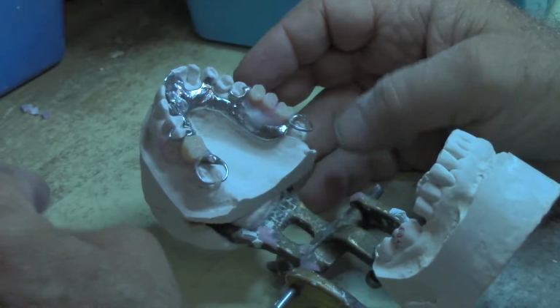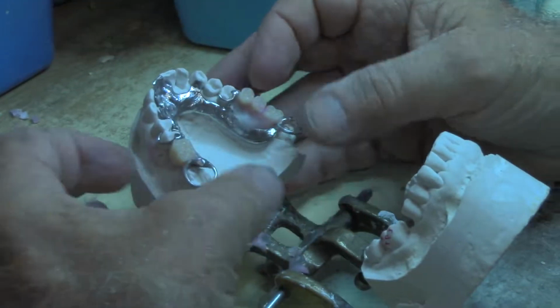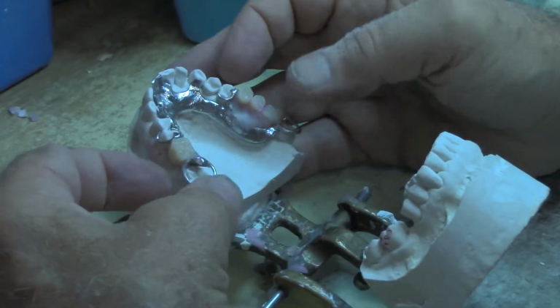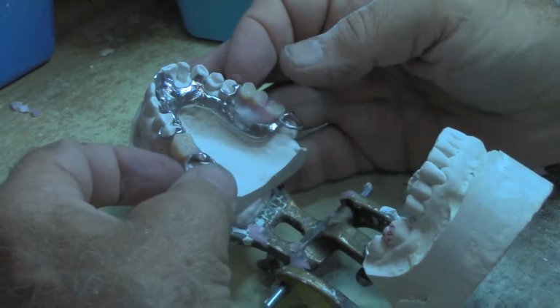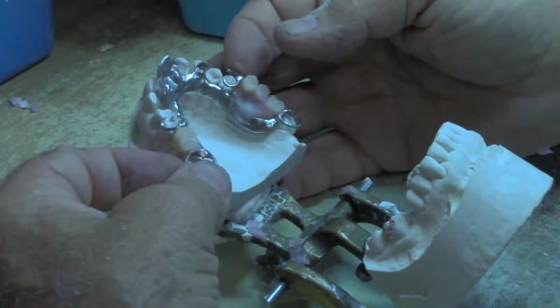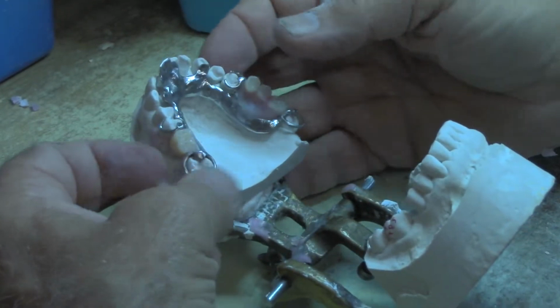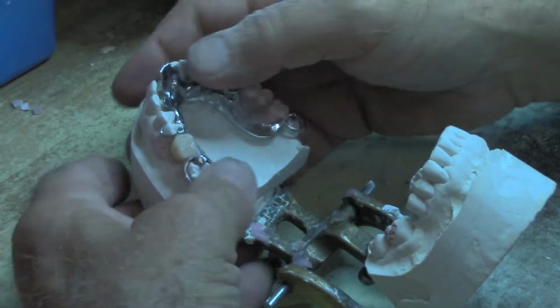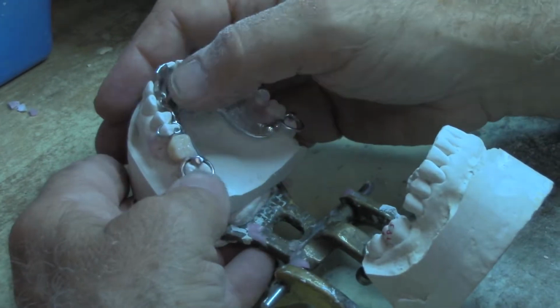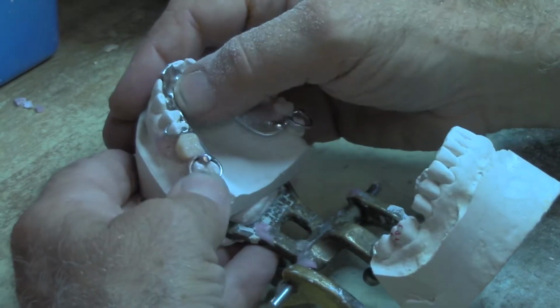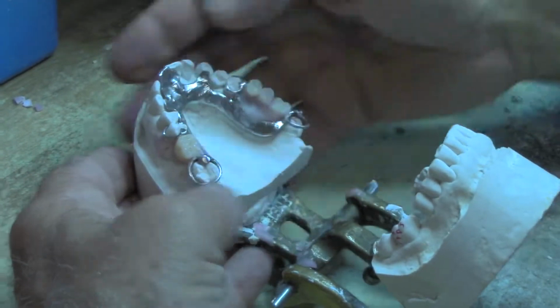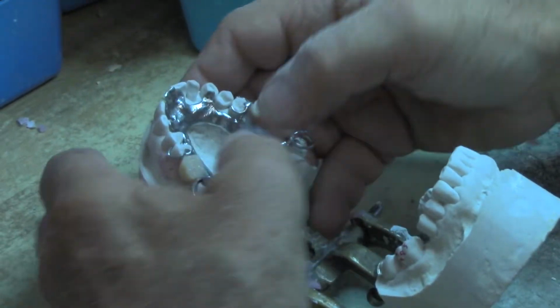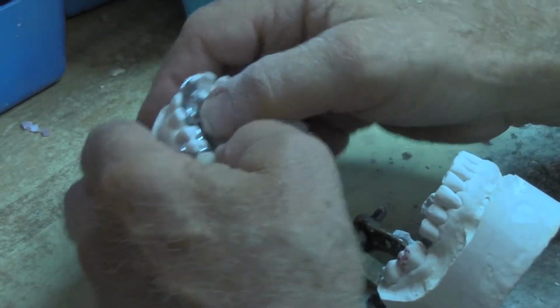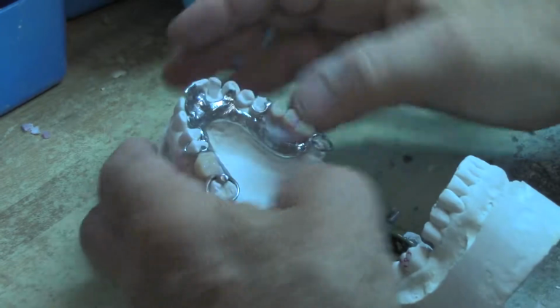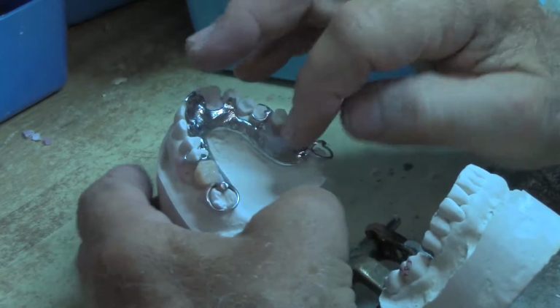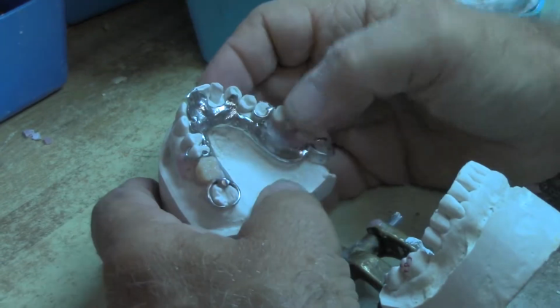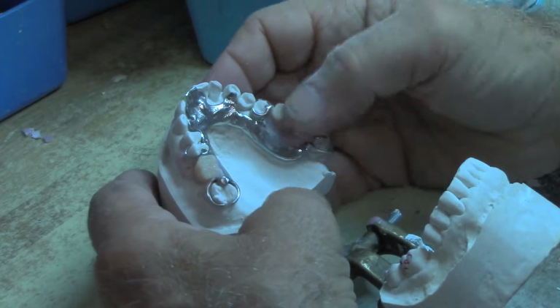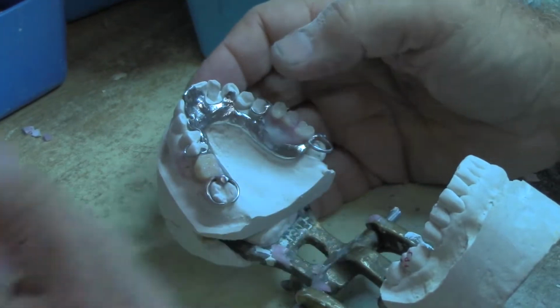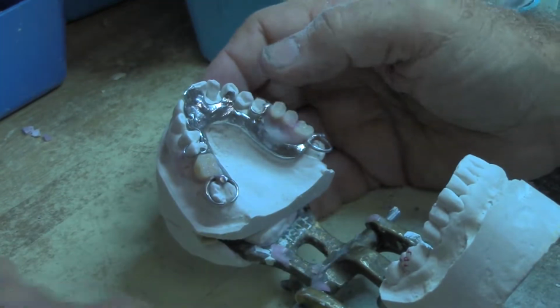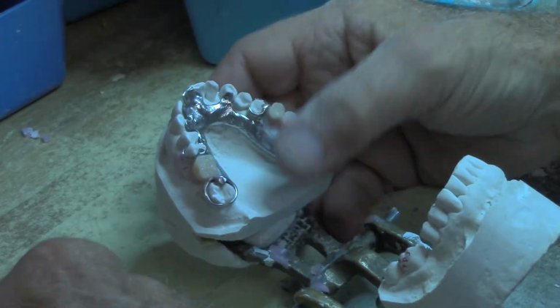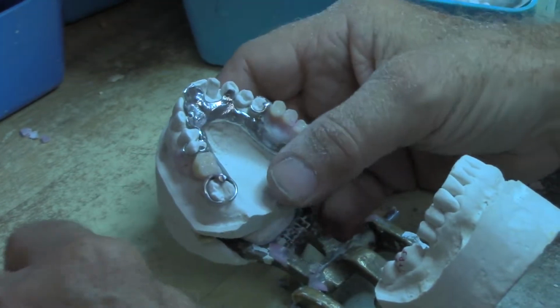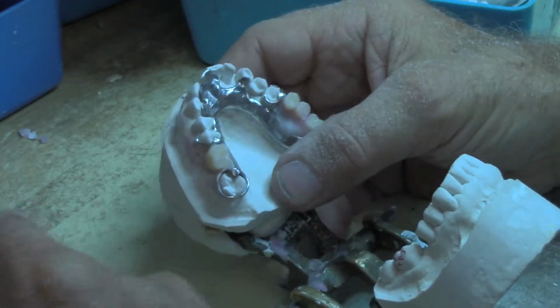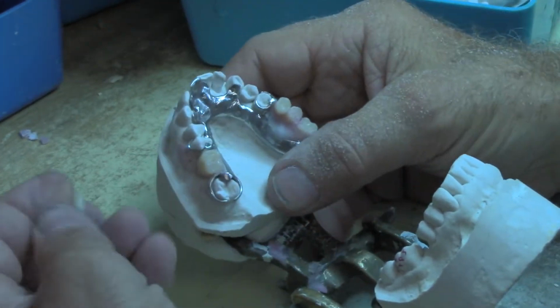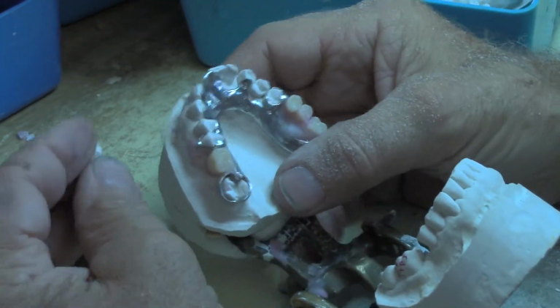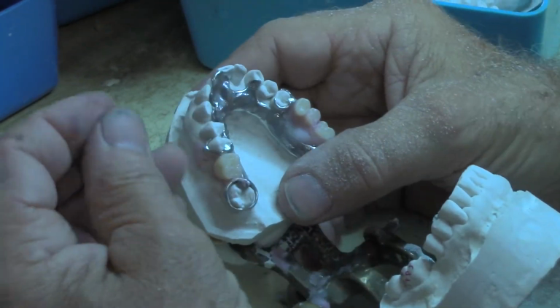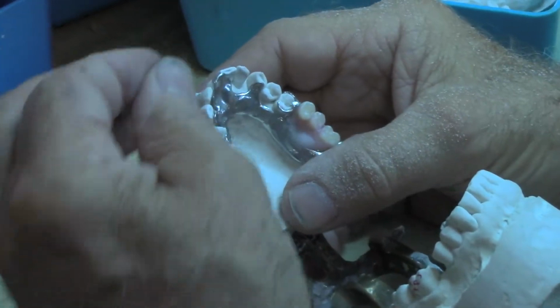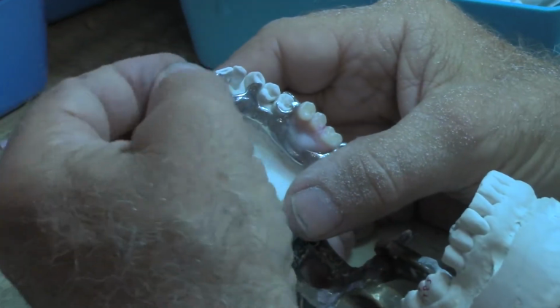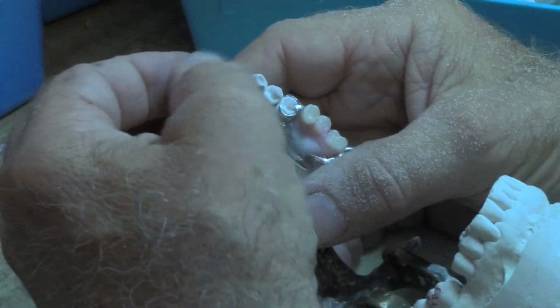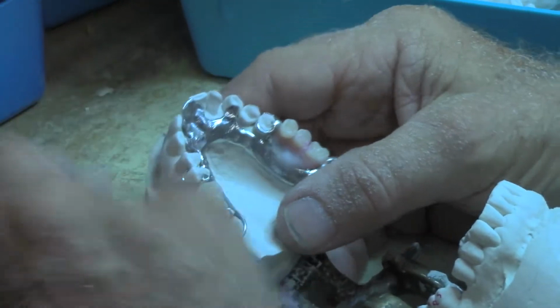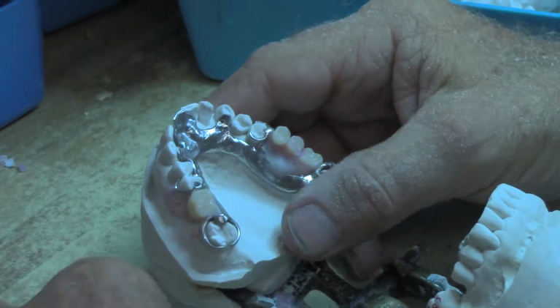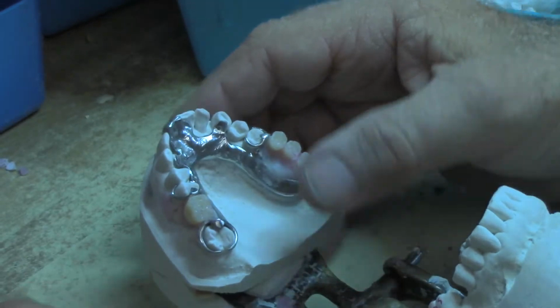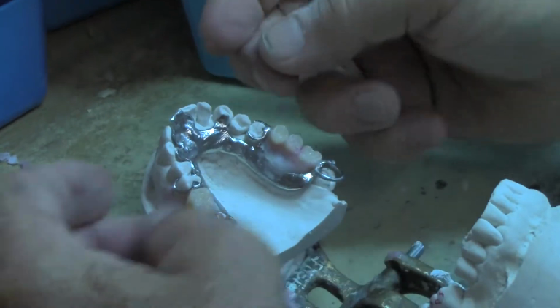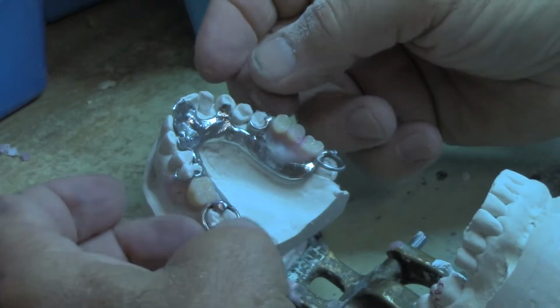We've finished our casting. I fit it to the model, I've waxed up my teeth on there, and I have my facing that's going to go on the end of it. I've taken it off right now.